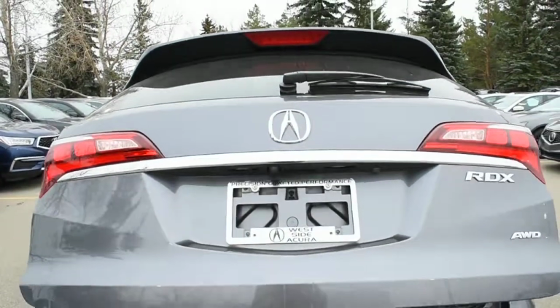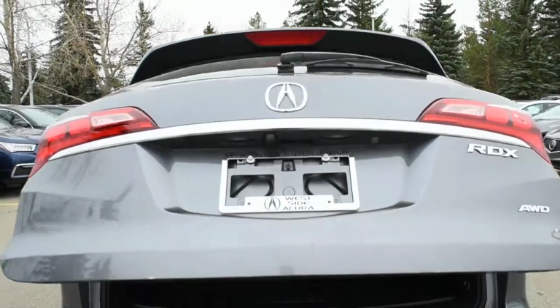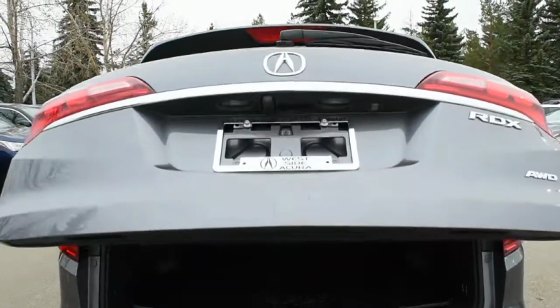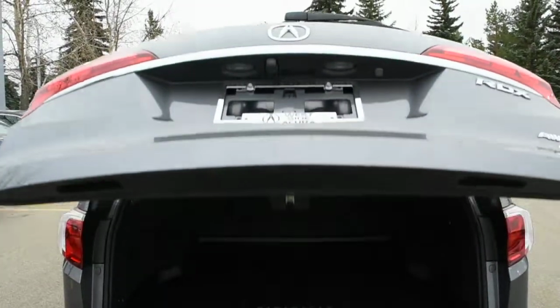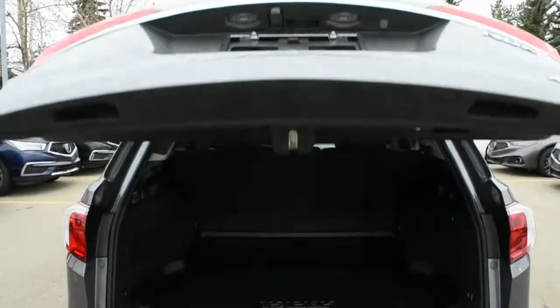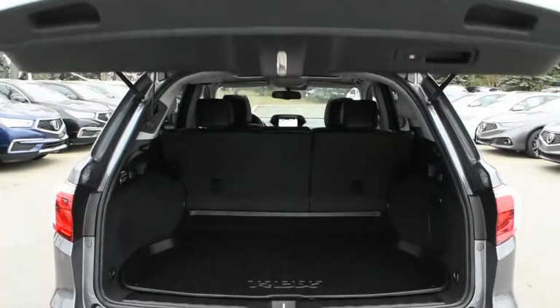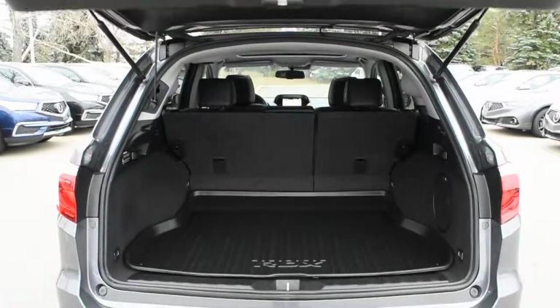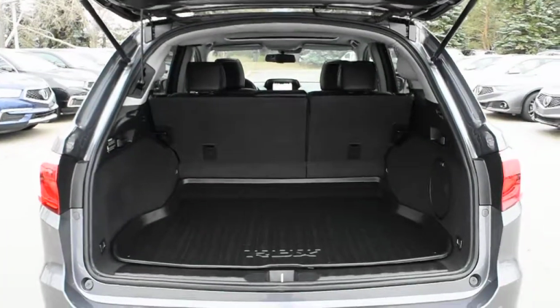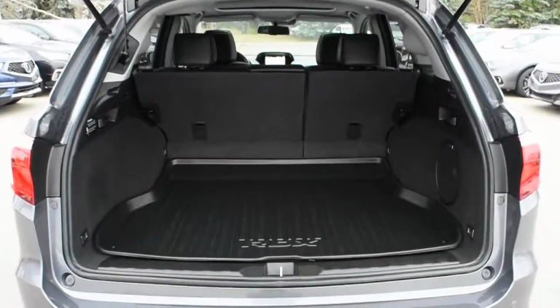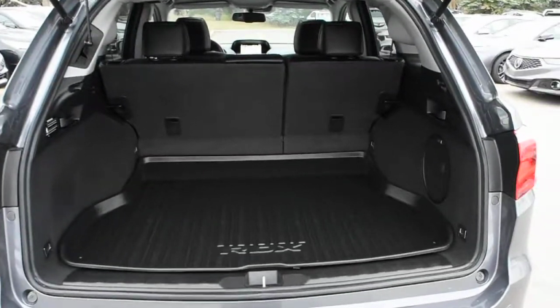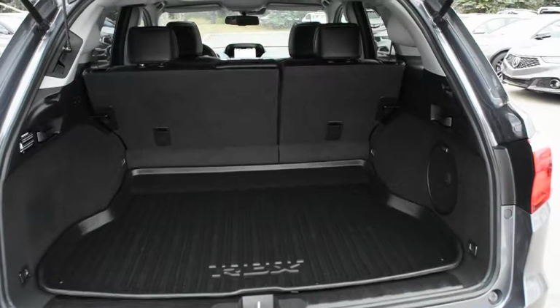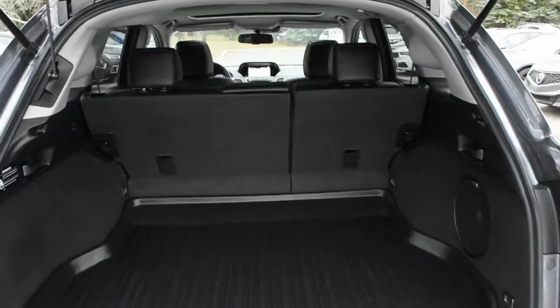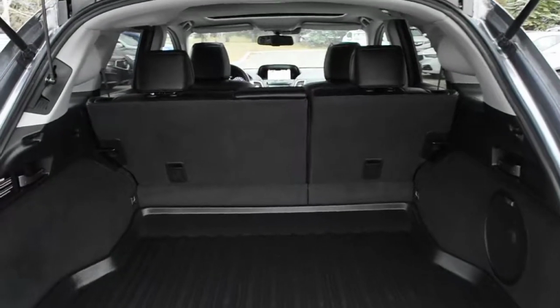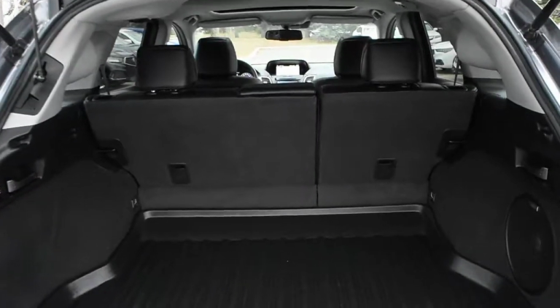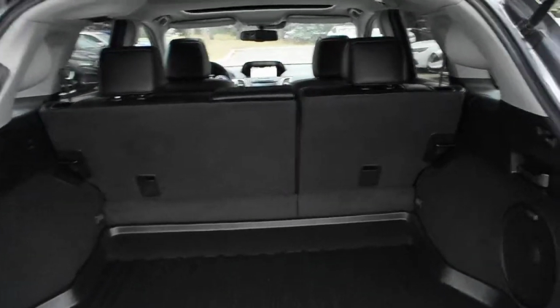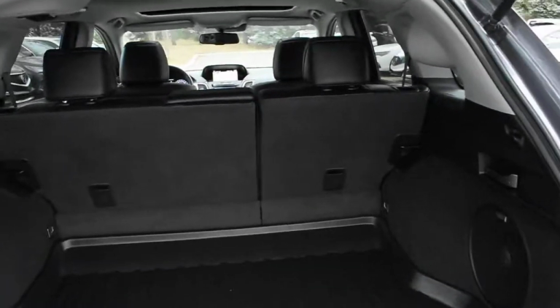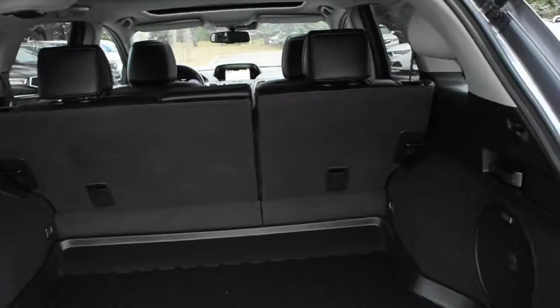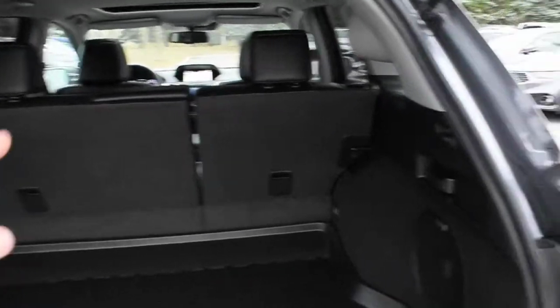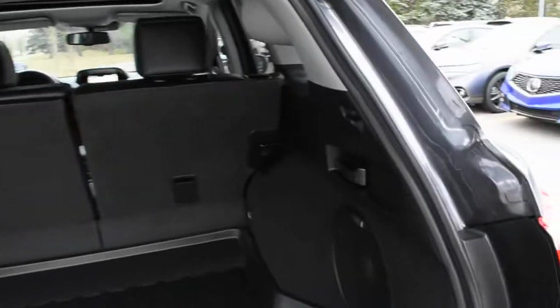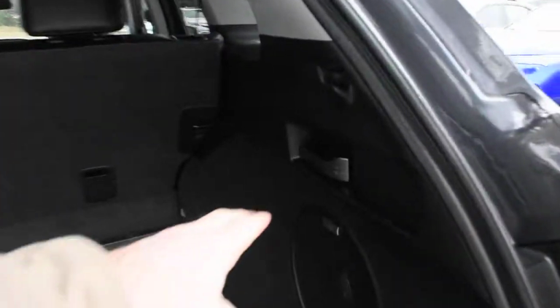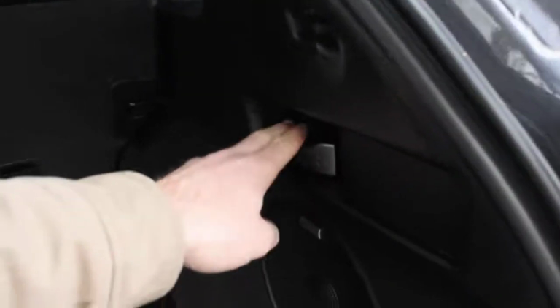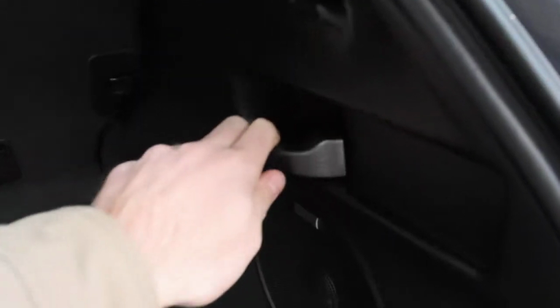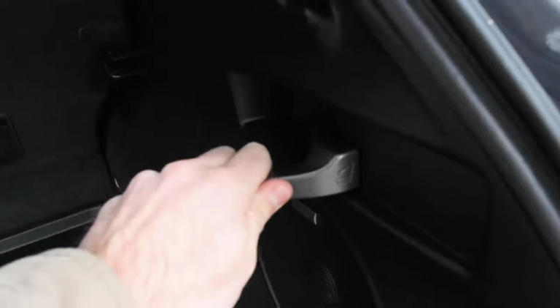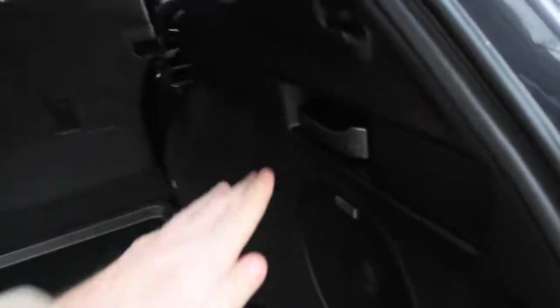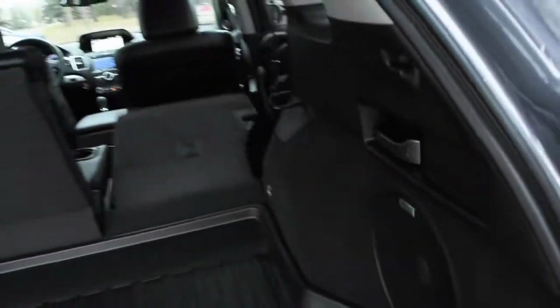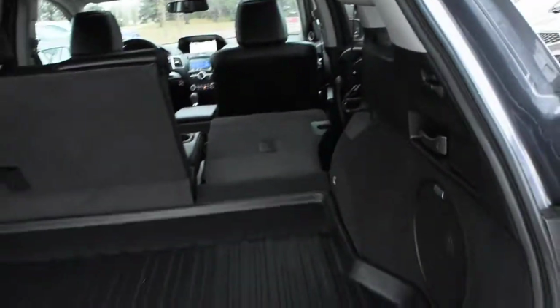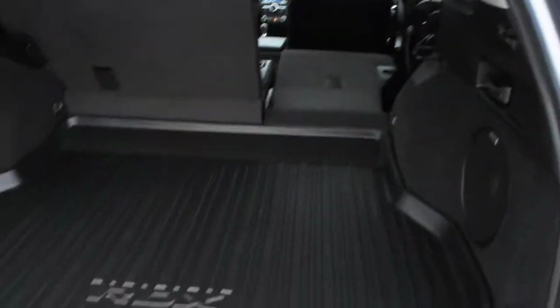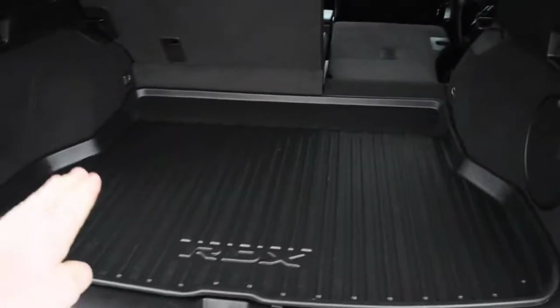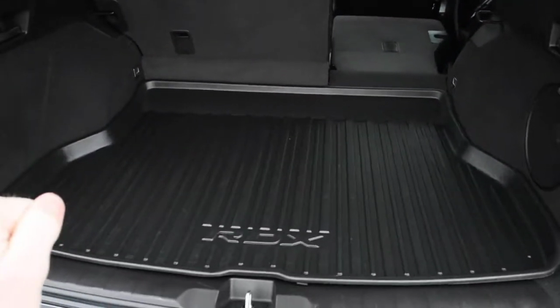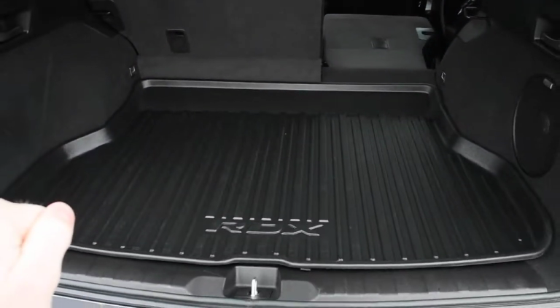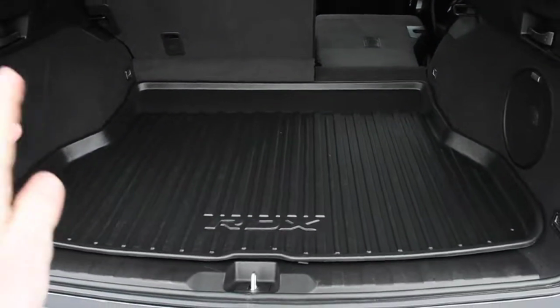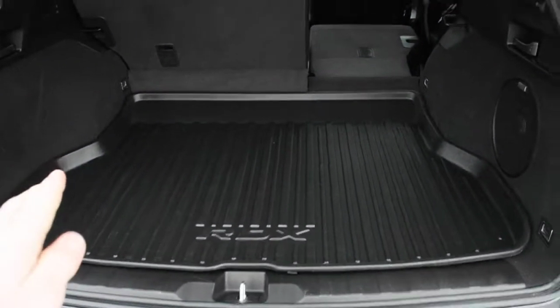Opening the liftgate here, it does come power operated. The rear cargo area itself does offer you ample cargo space with split folding flat second row seating. You also do have an accessorized cargo tray.